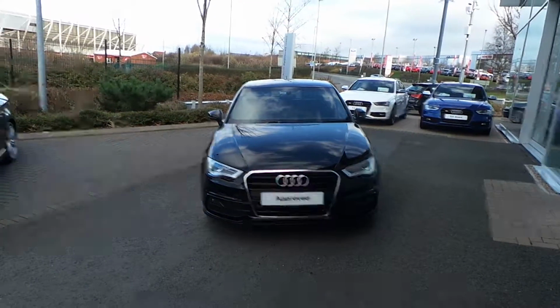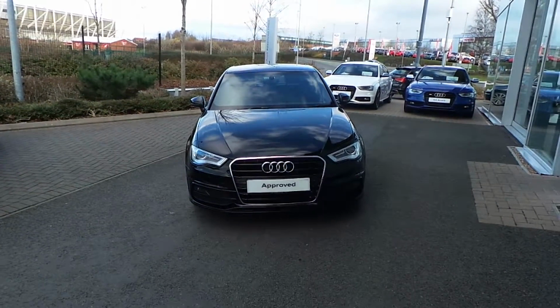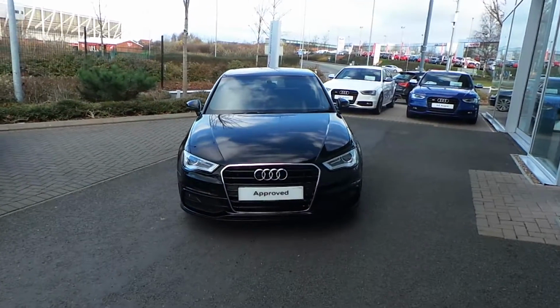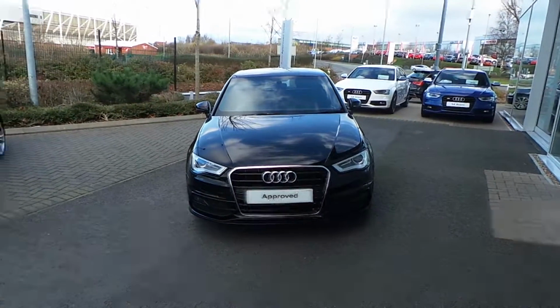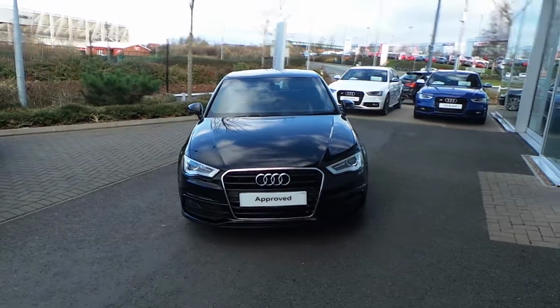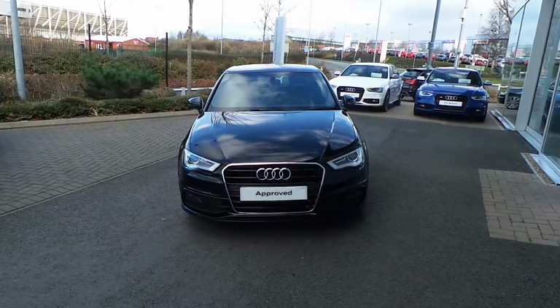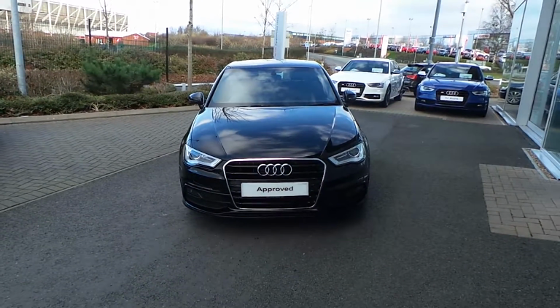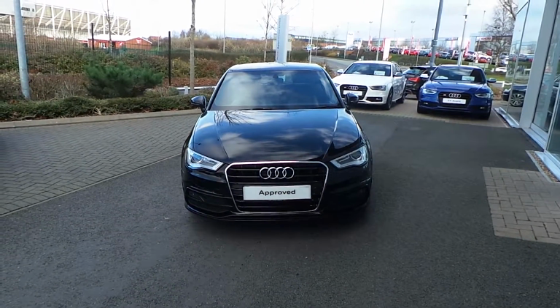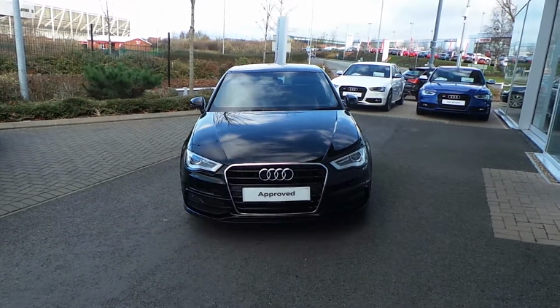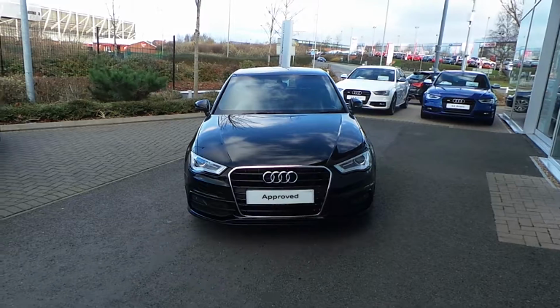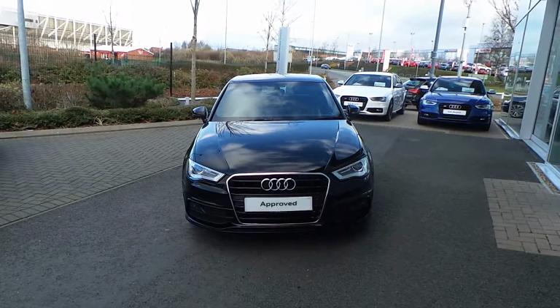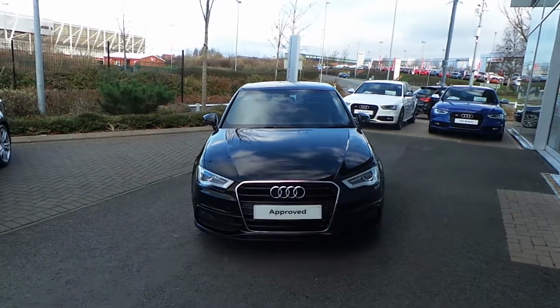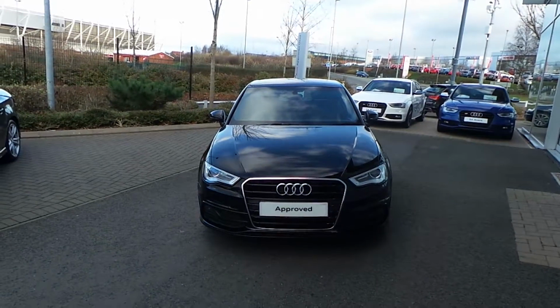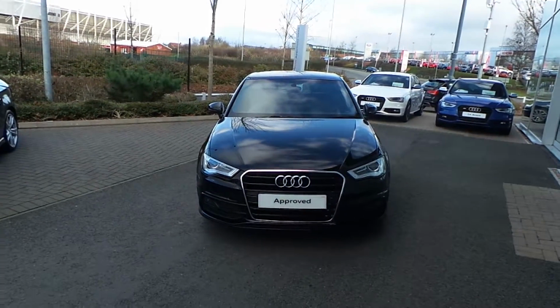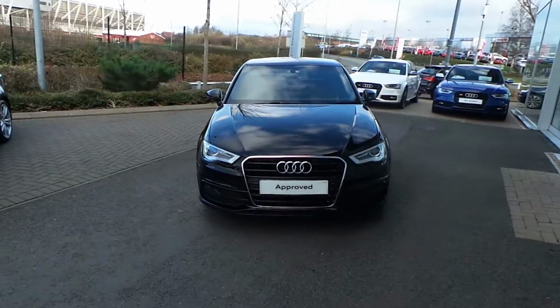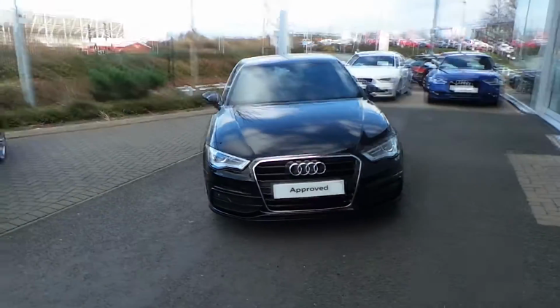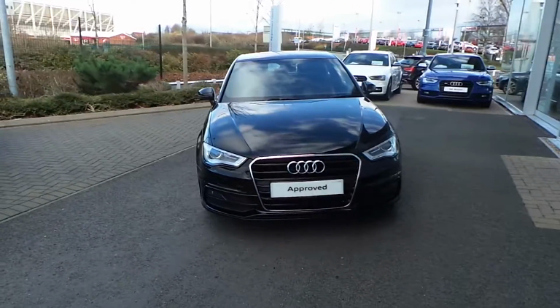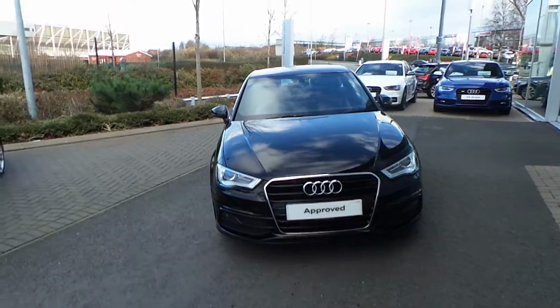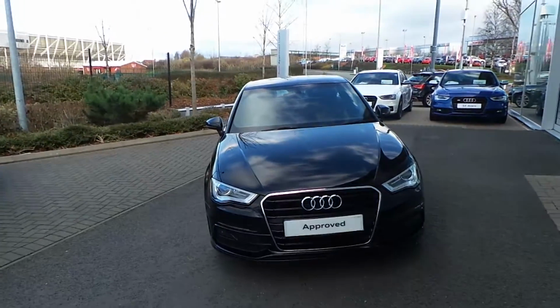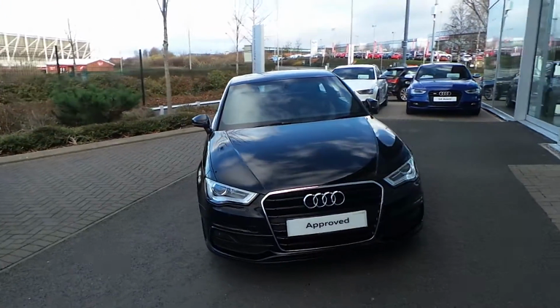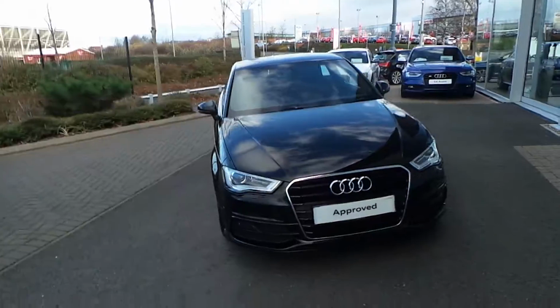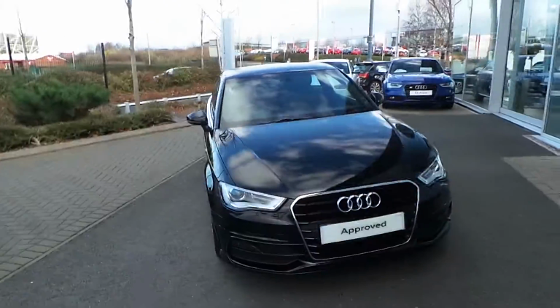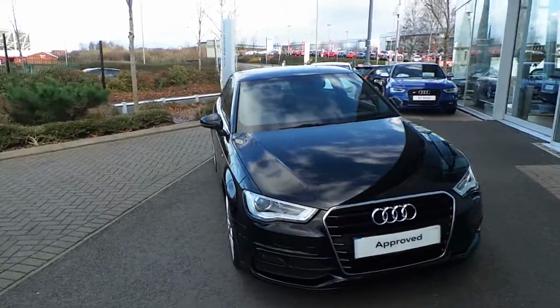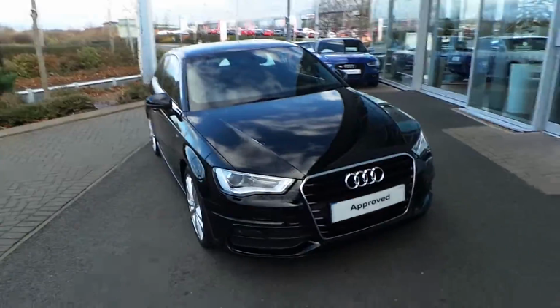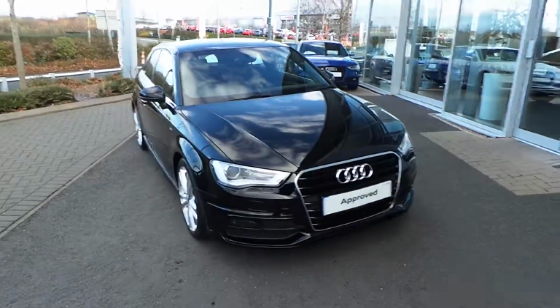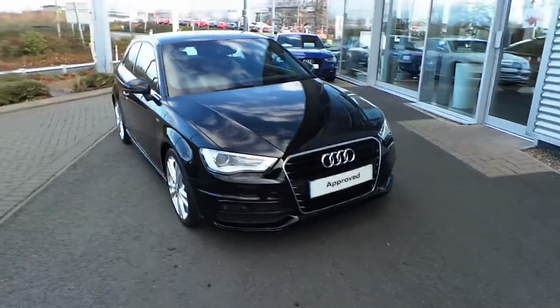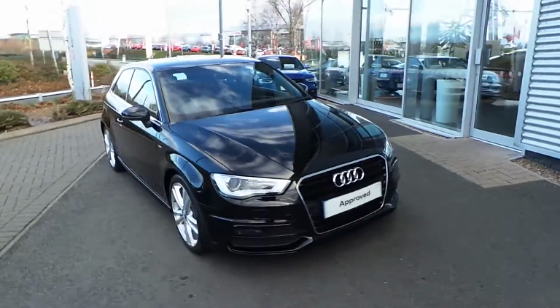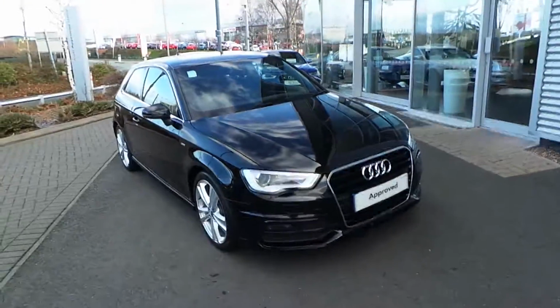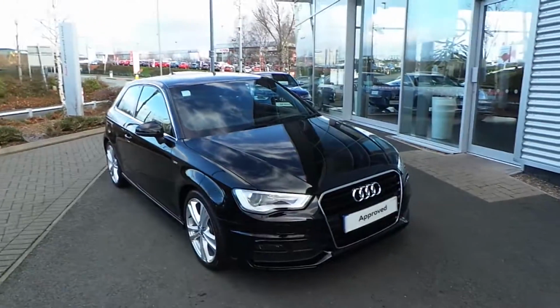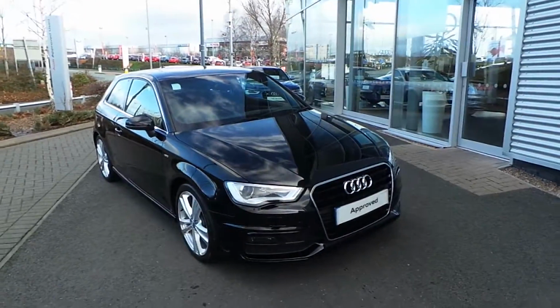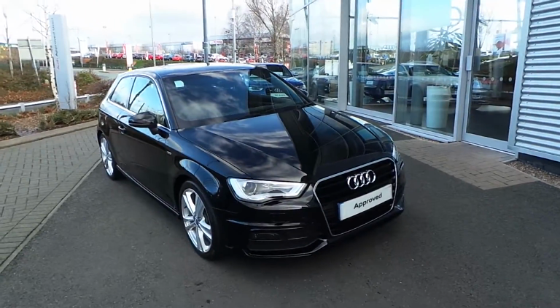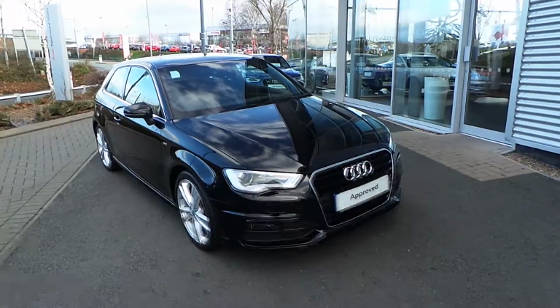Hello and thank you for watching our video on the A3 2.0L TDI S-Line. This is the one that I'm showing you. It benefits from the low tax bracket, so it would only cost you £30 a year to tax.